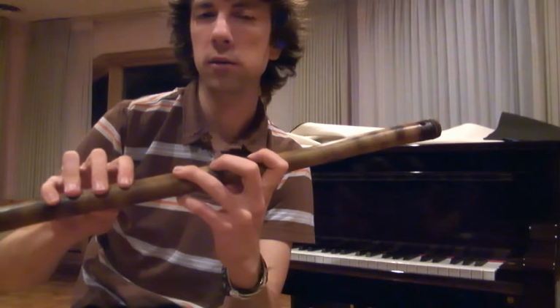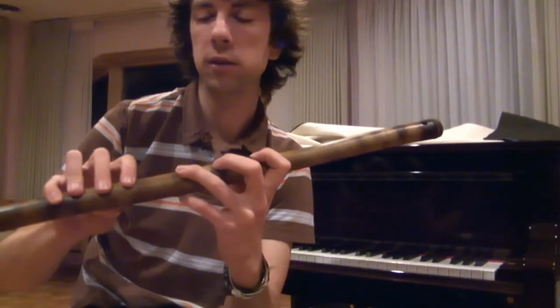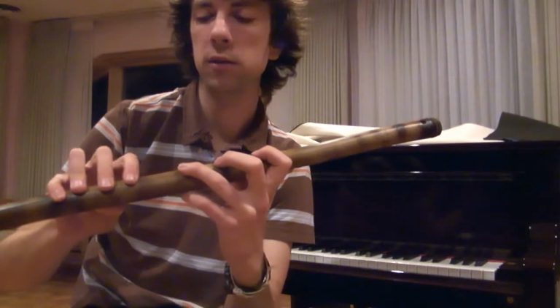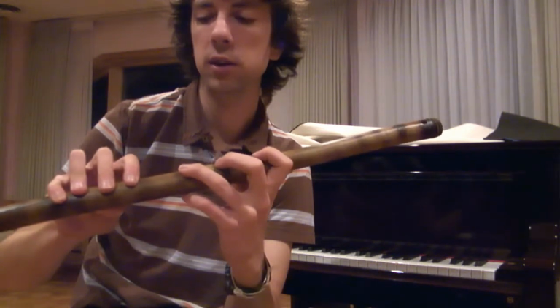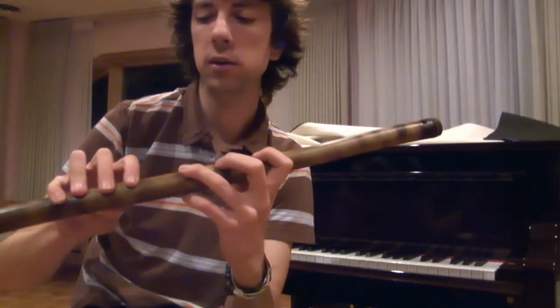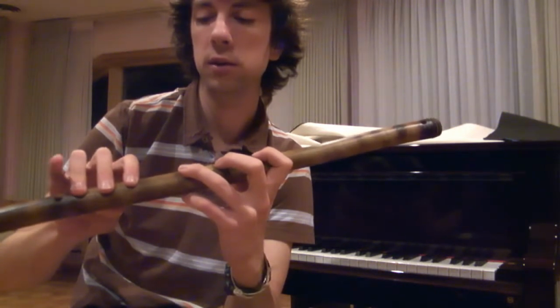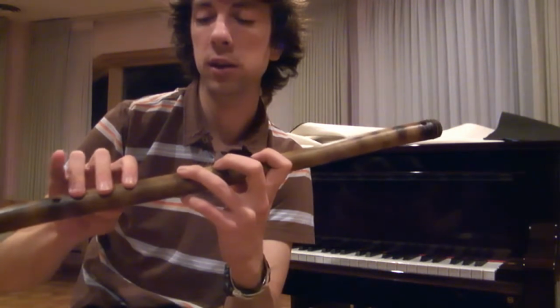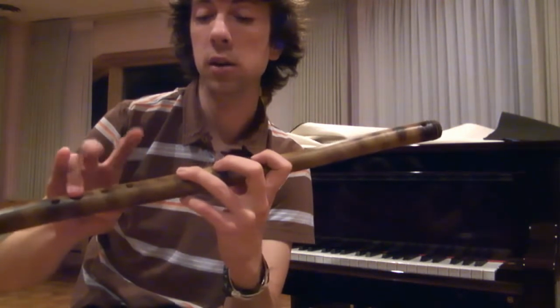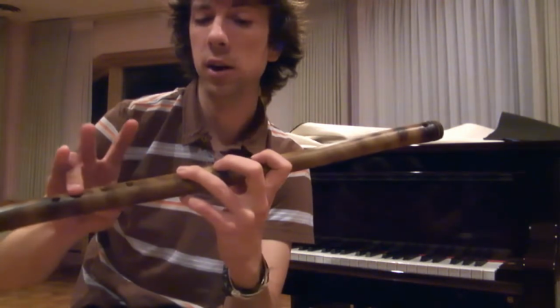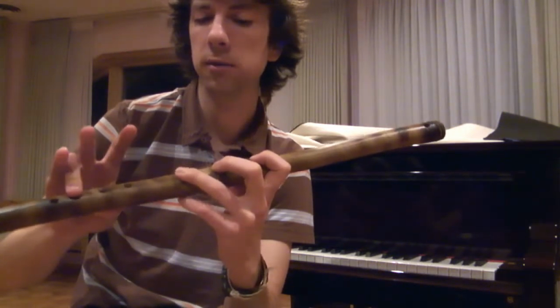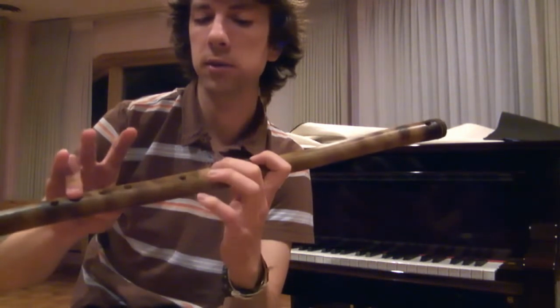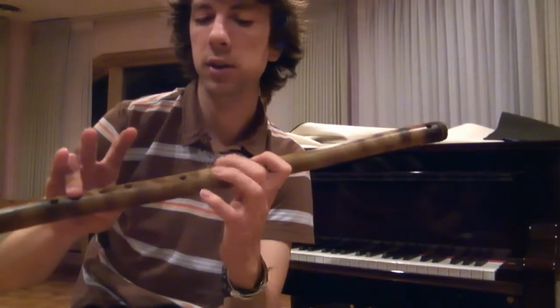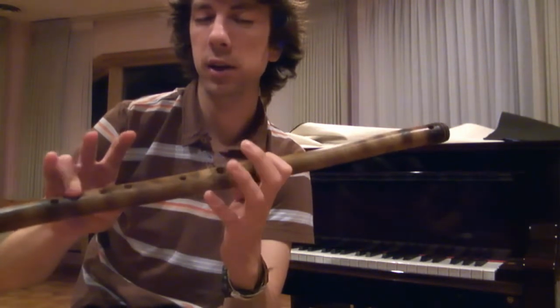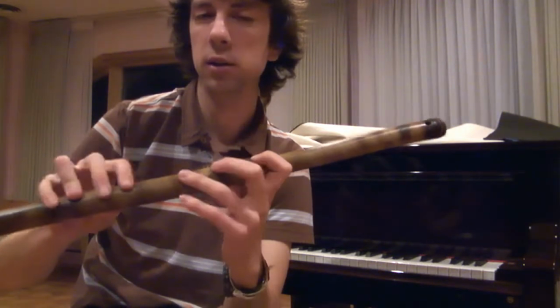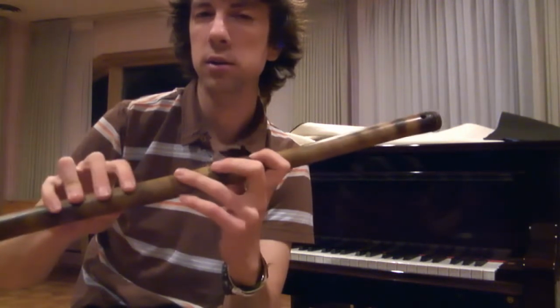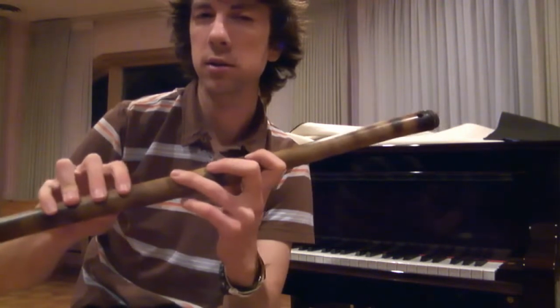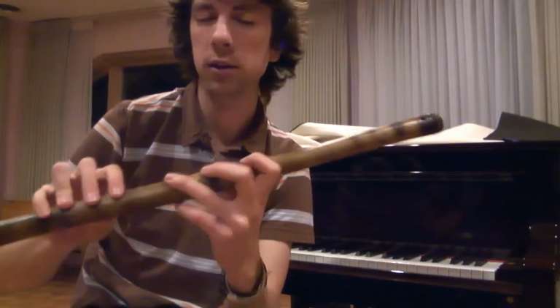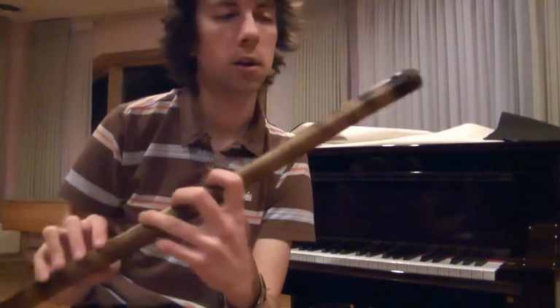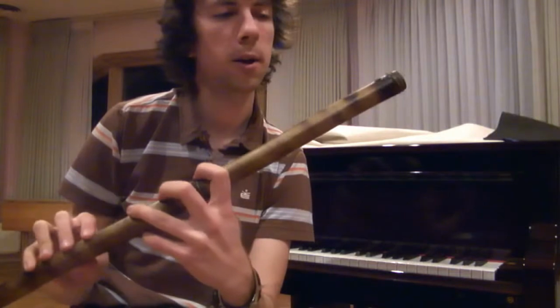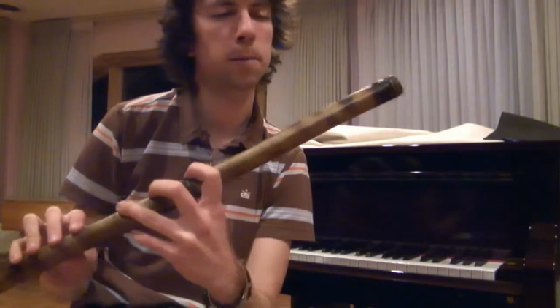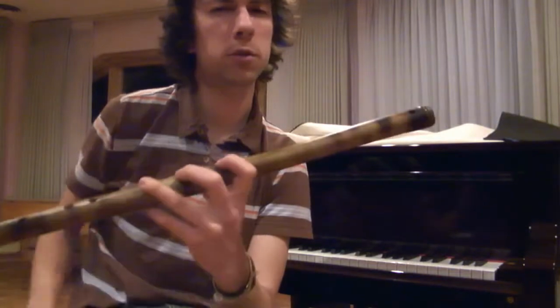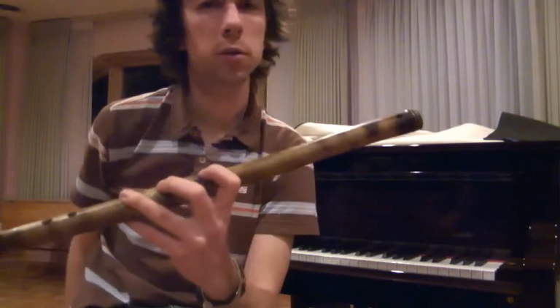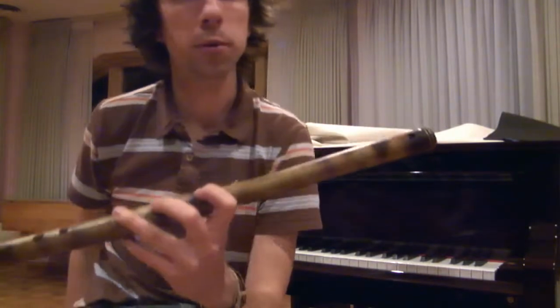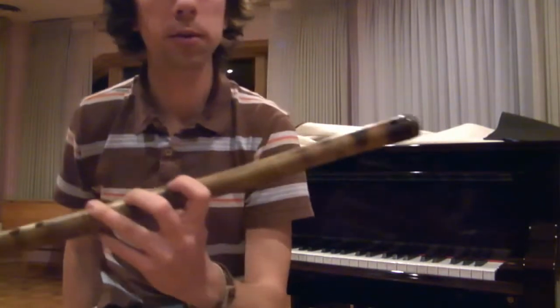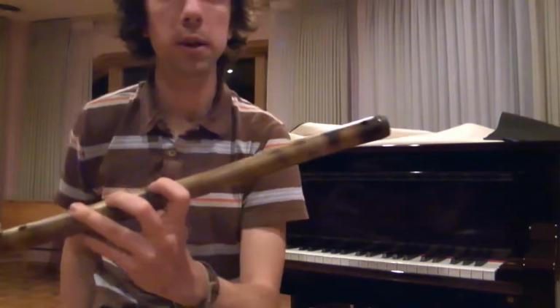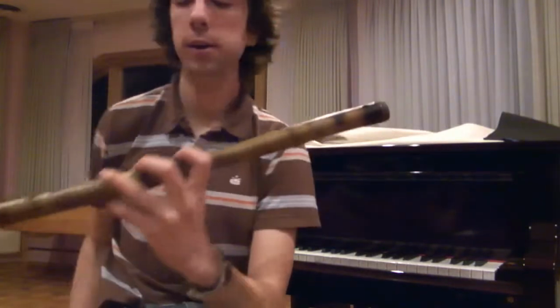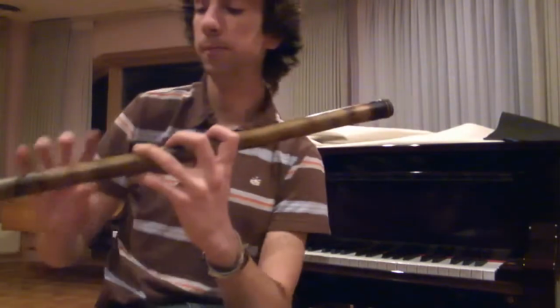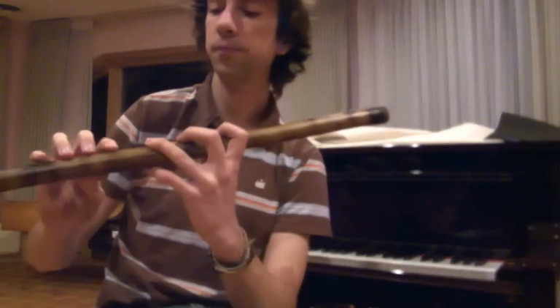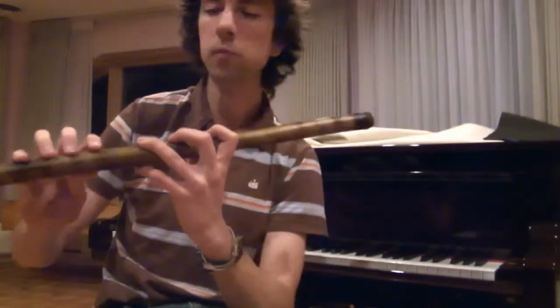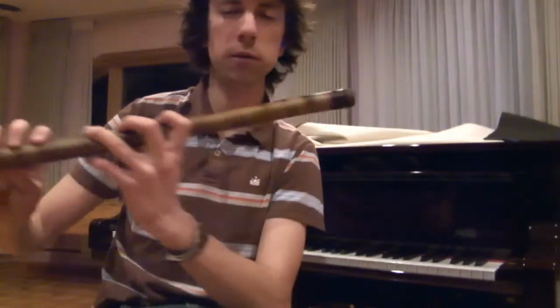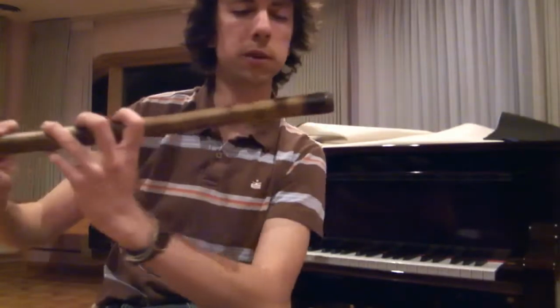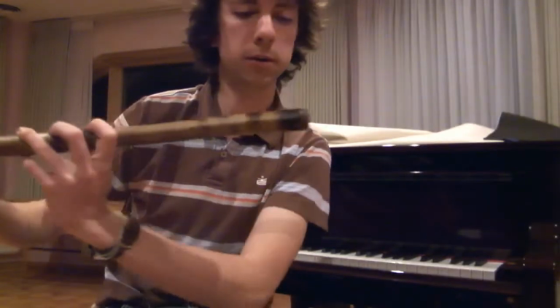So that's C, D, F, G, A, C. I'll just show you what both of those sound like. This is C major.